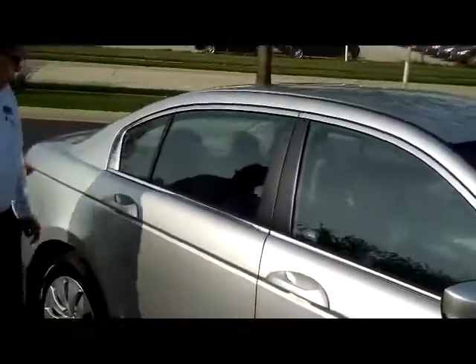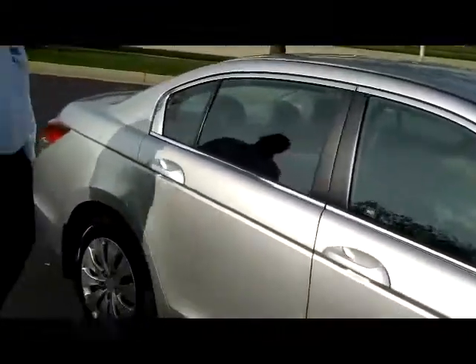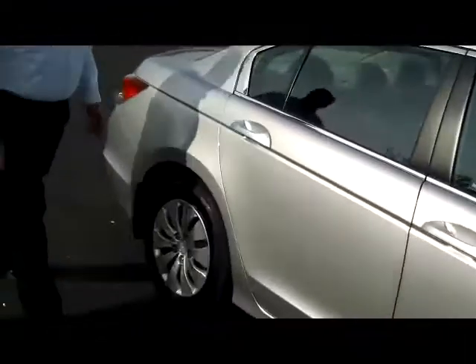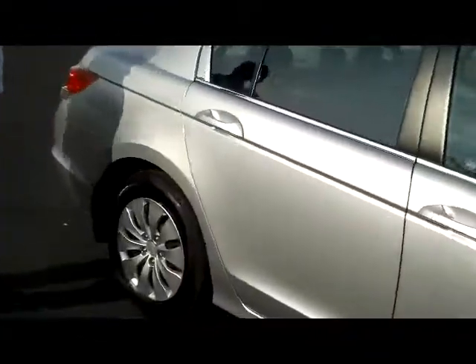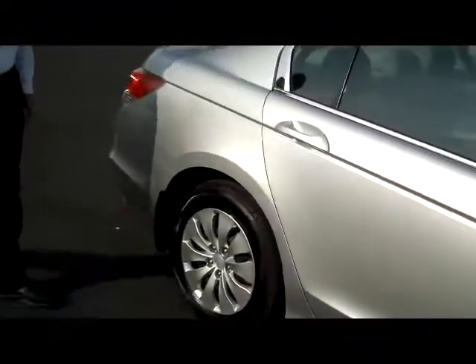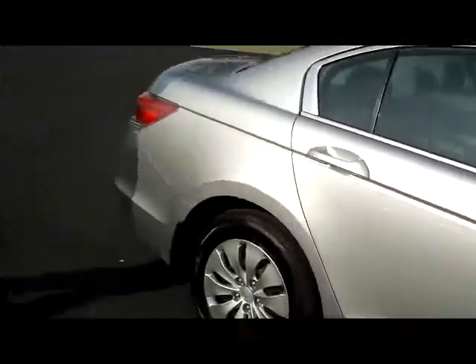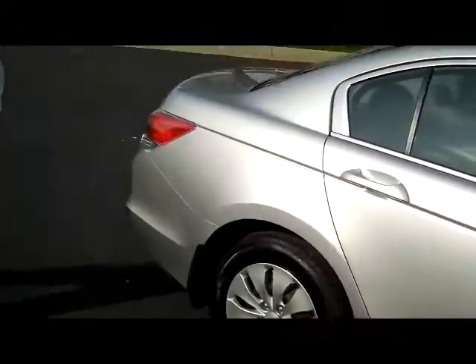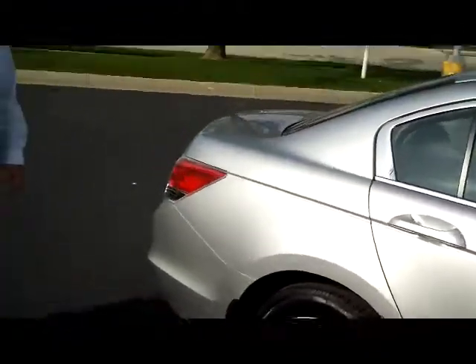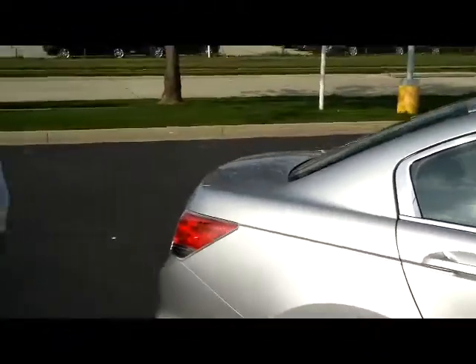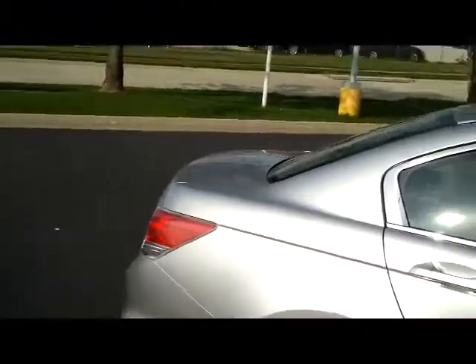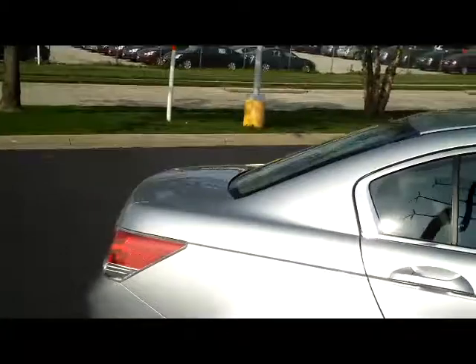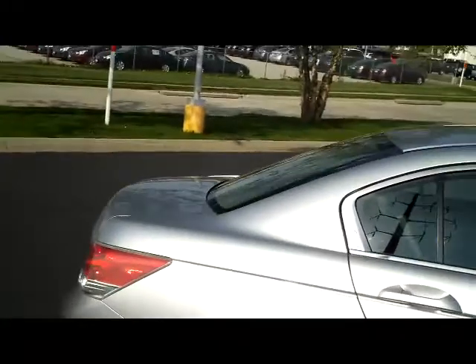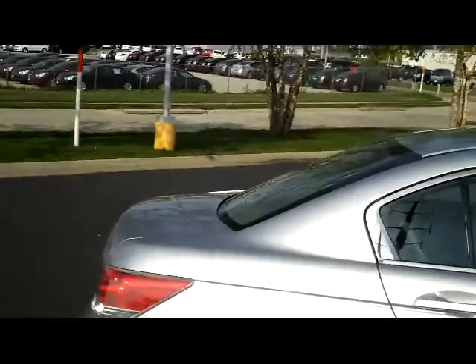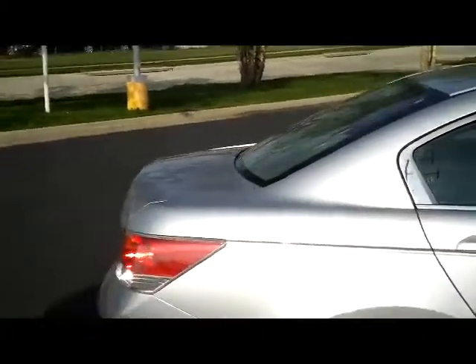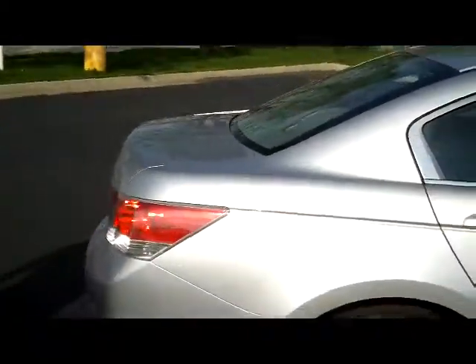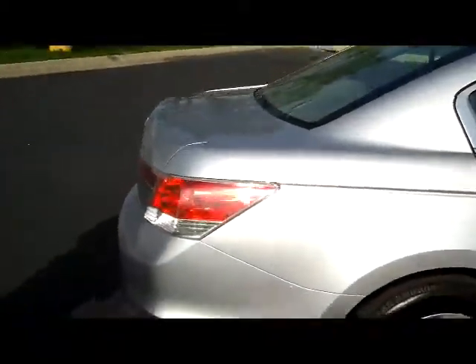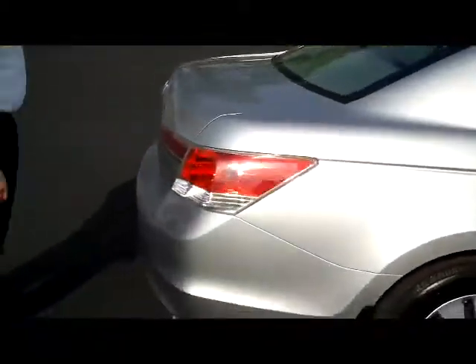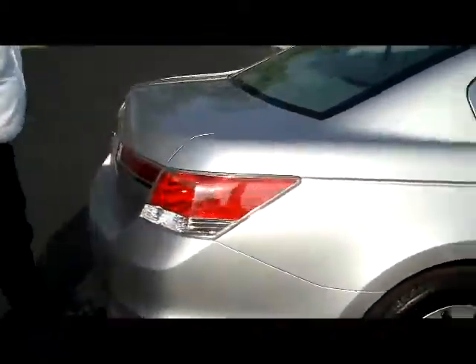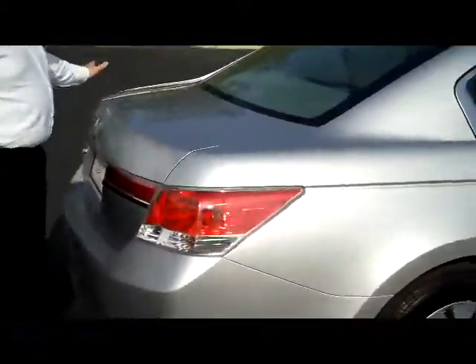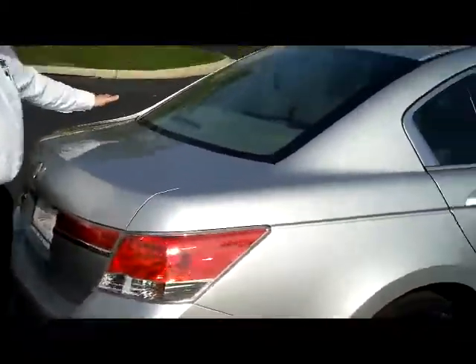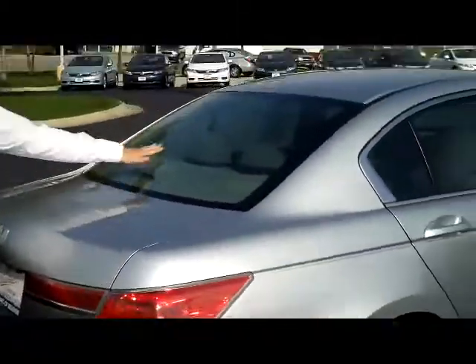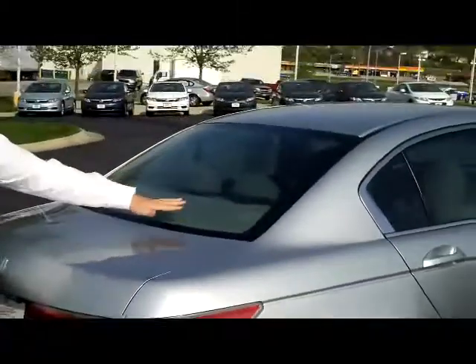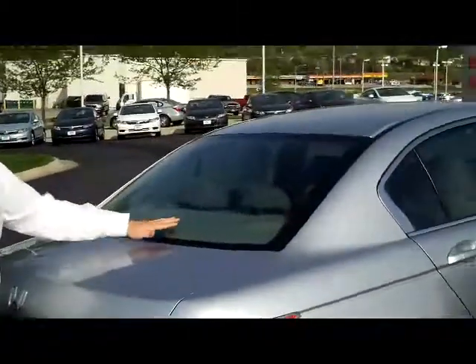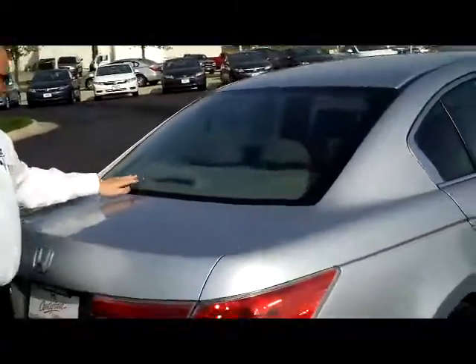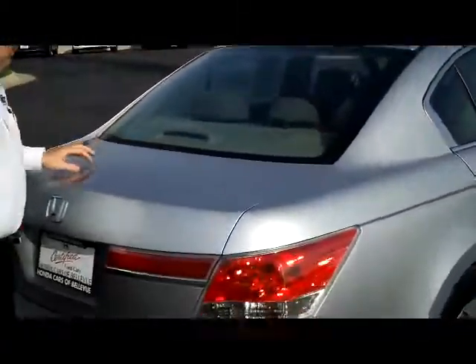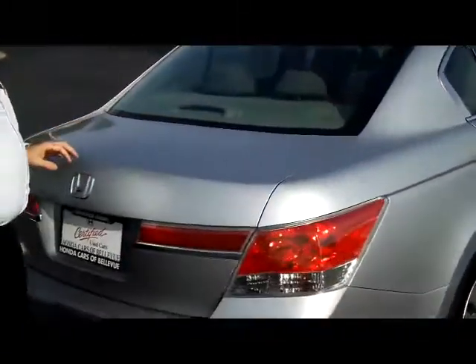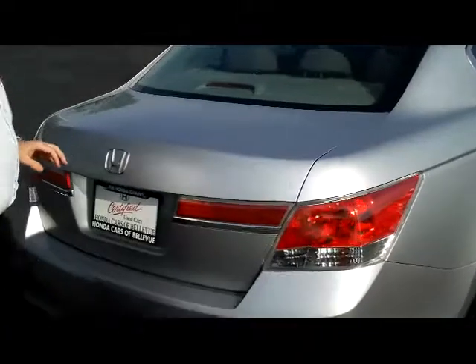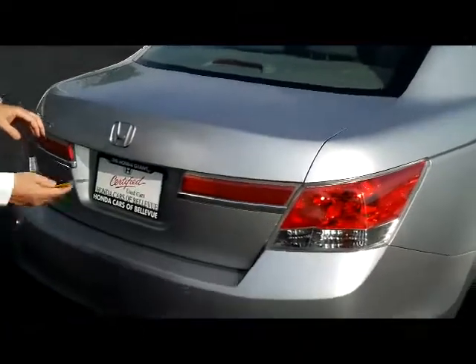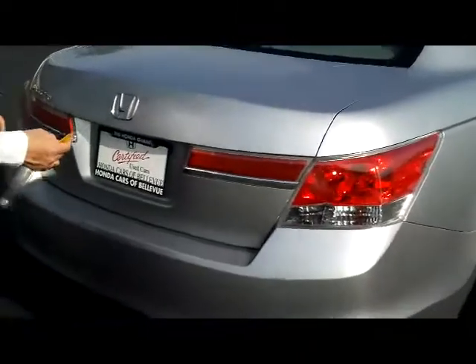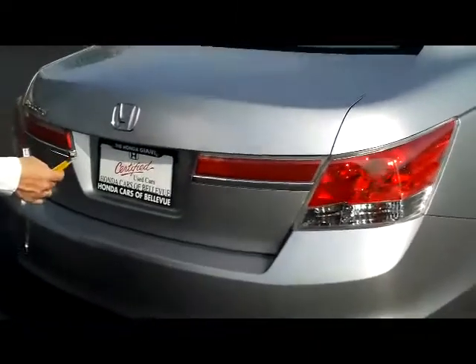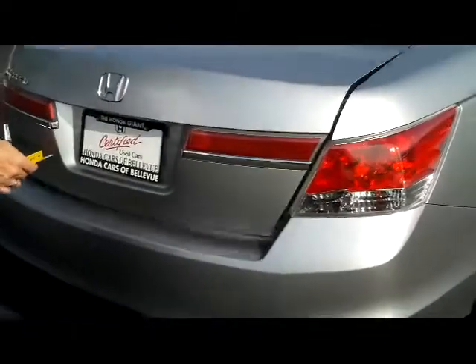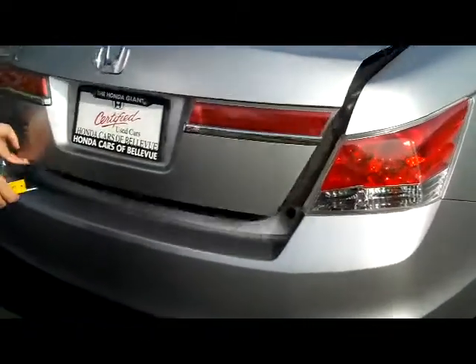It is certified, so you get the remainder of the 4-year 48,000 and 7-year 100,000 mile powertrain warranty. You have your rear window defrost and high mount brake light, plus remote access to the trunk.